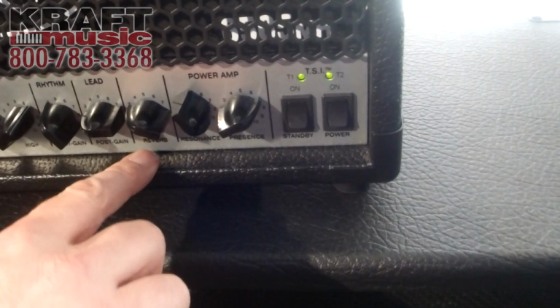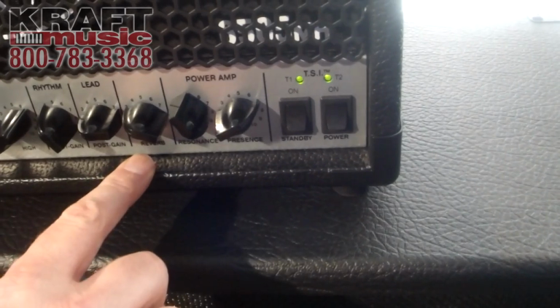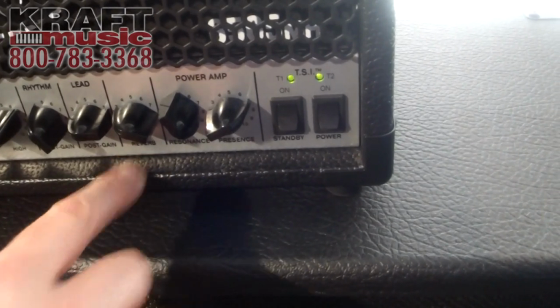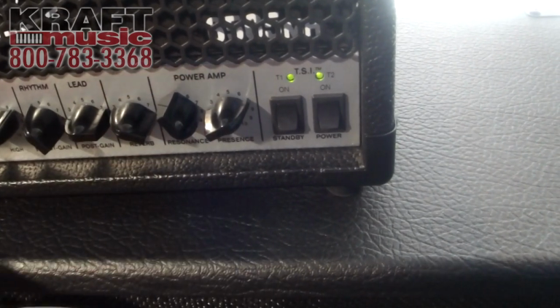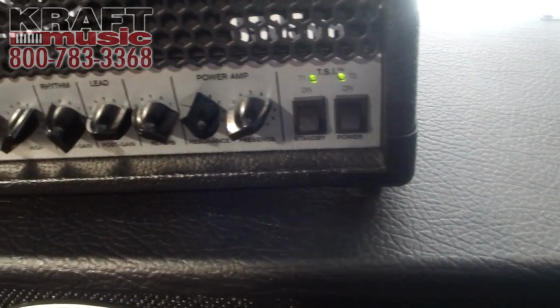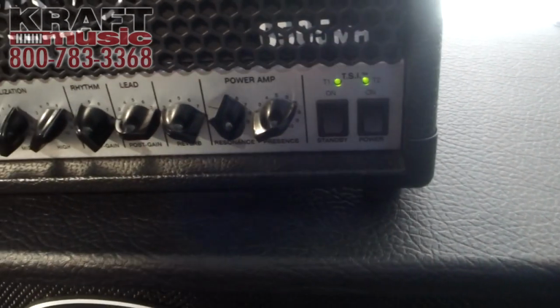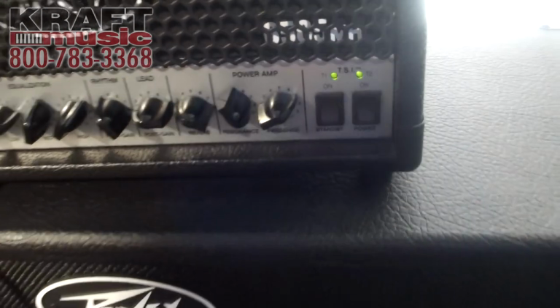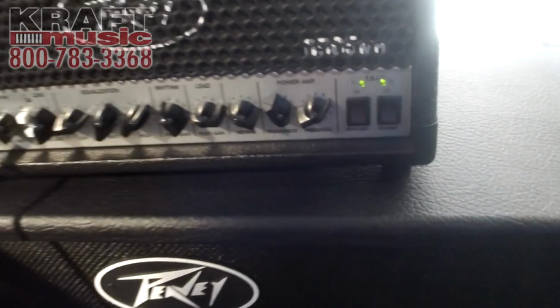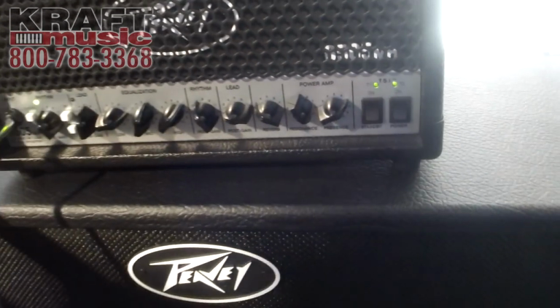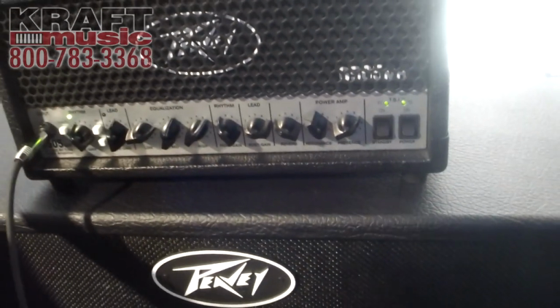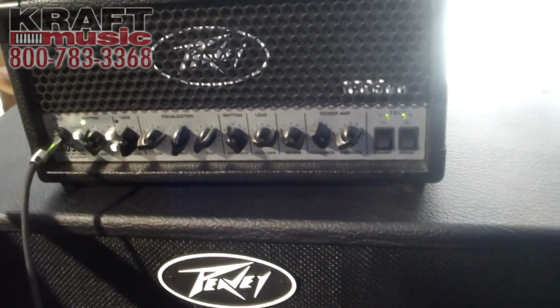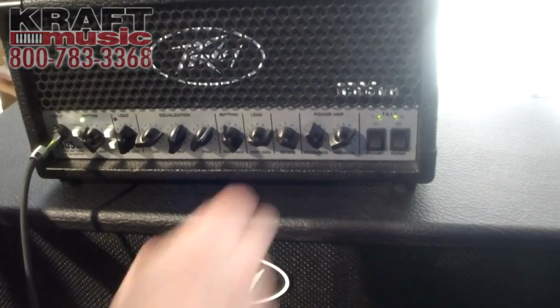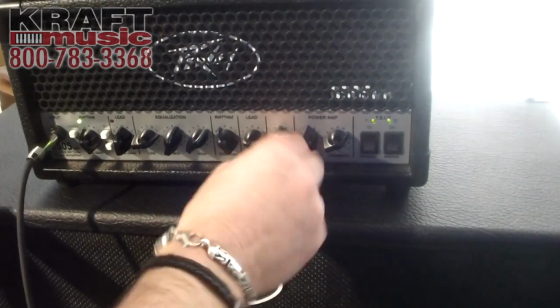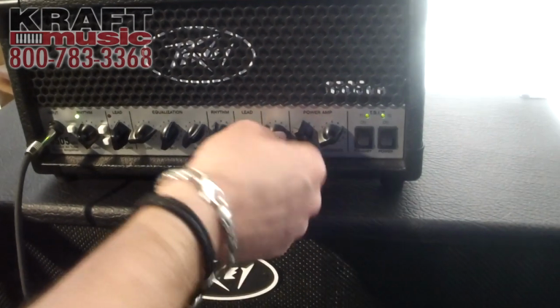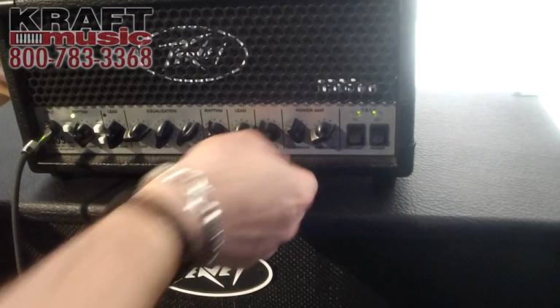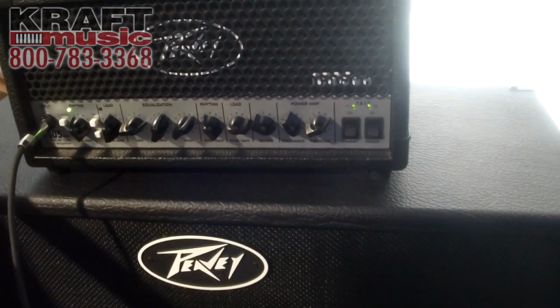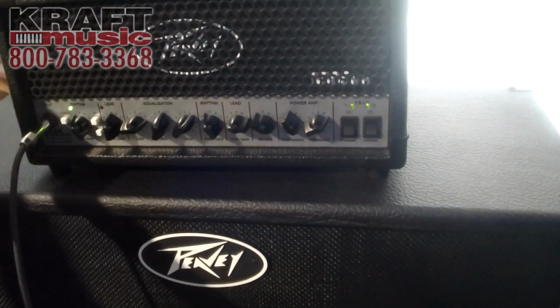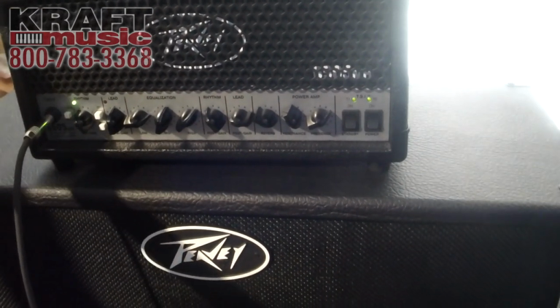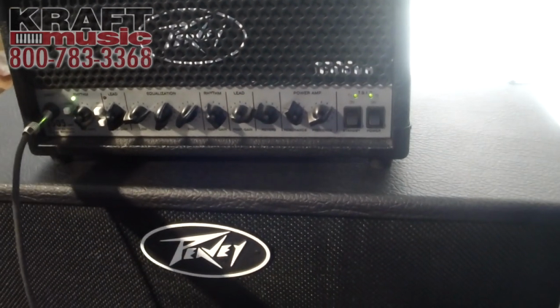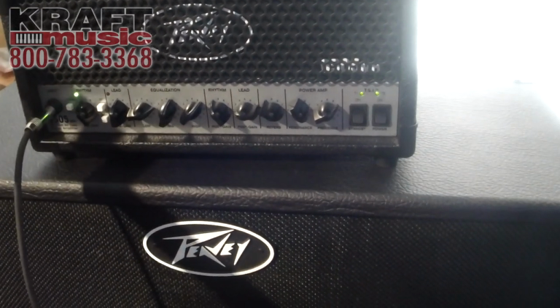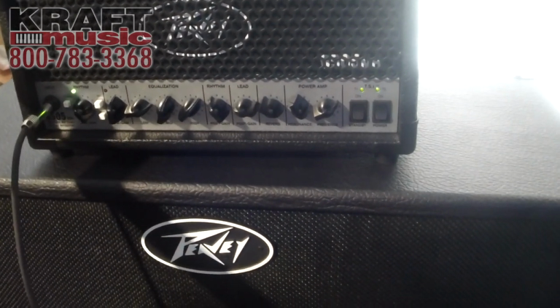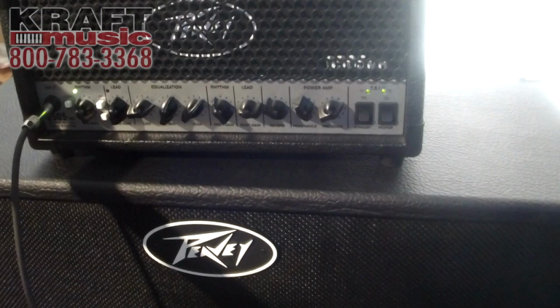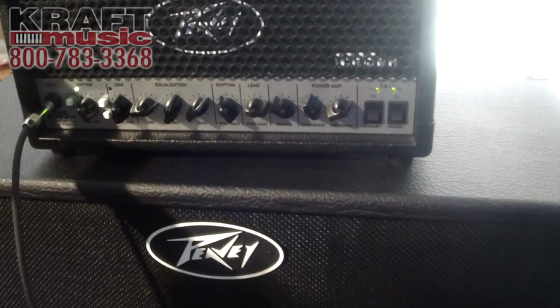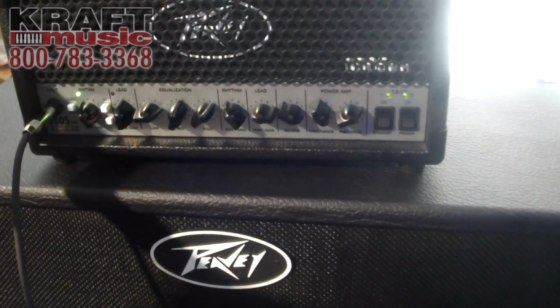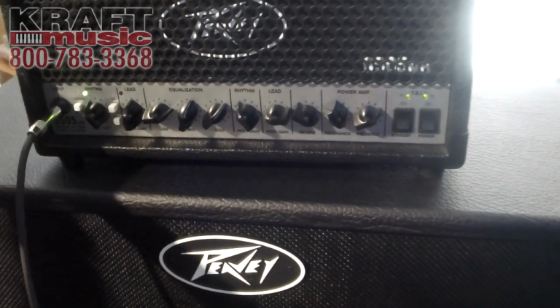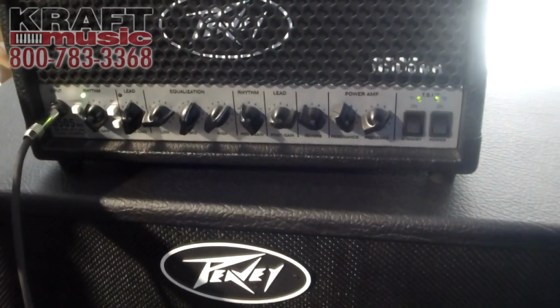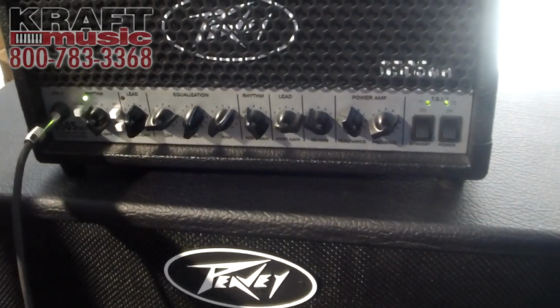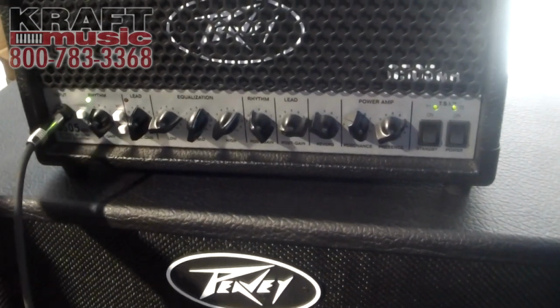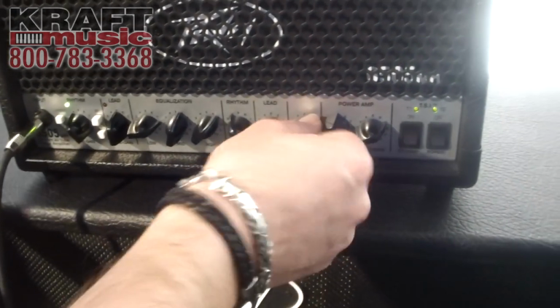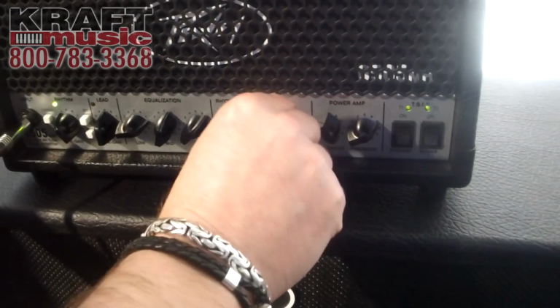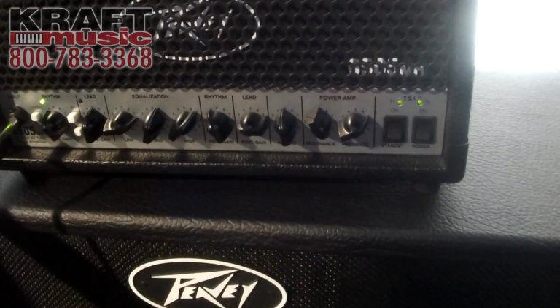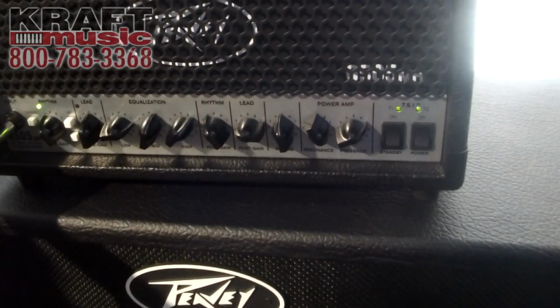We've got the reverb control — really nice sounding reverb on here. You can have loads of it on the clean channel, and it is foot switchable as well.